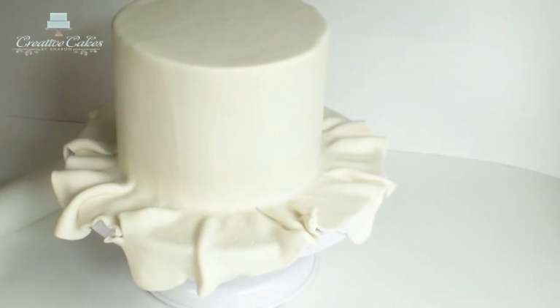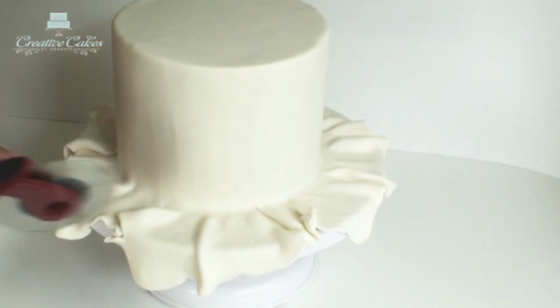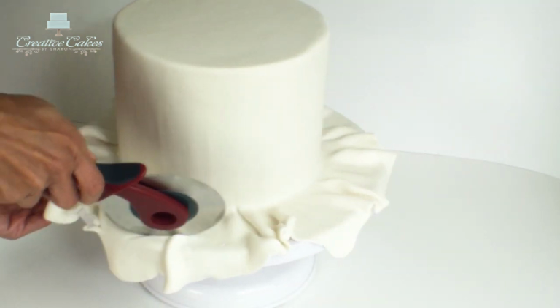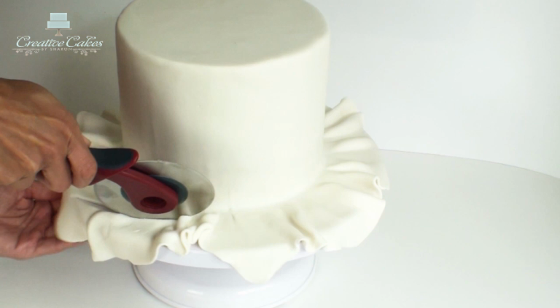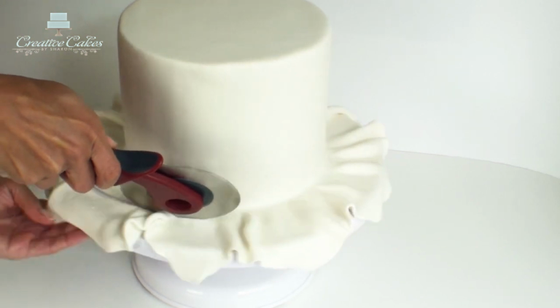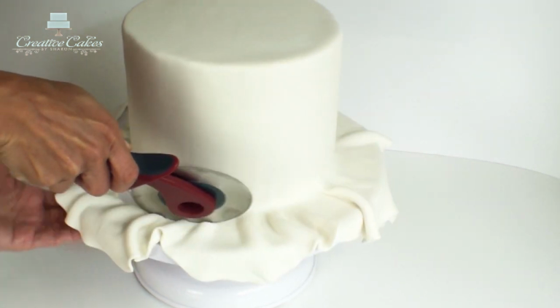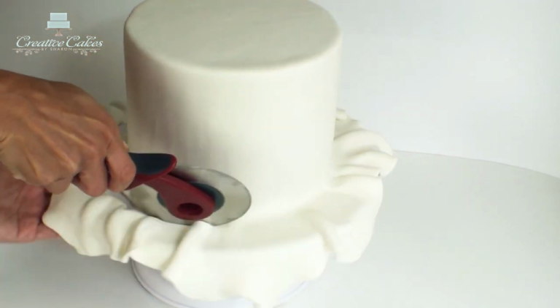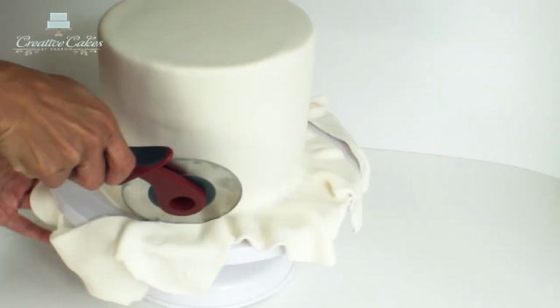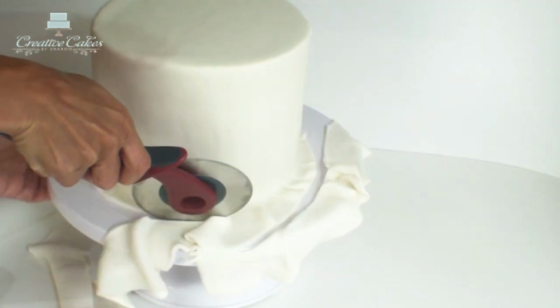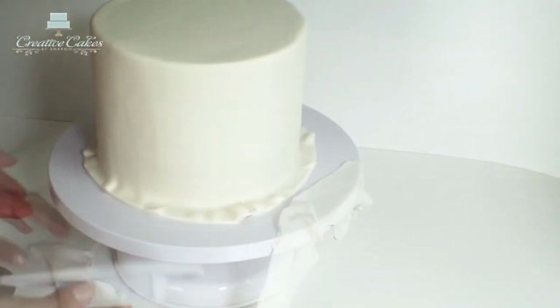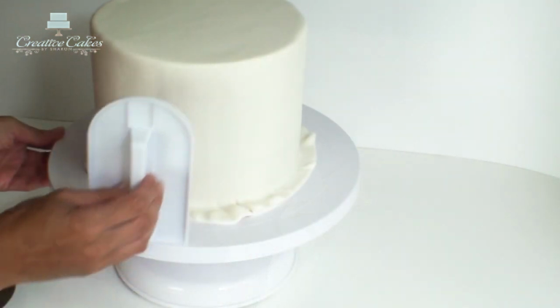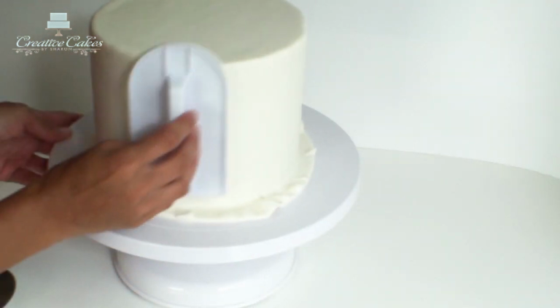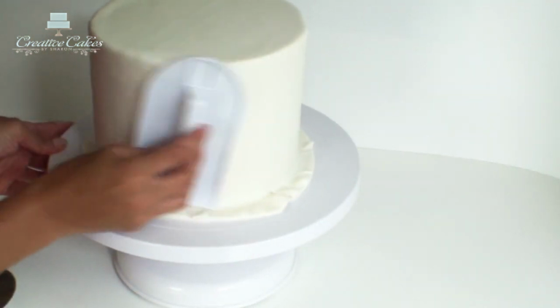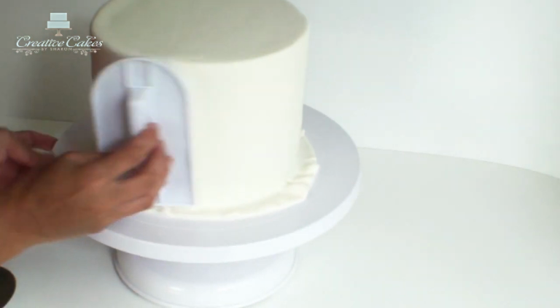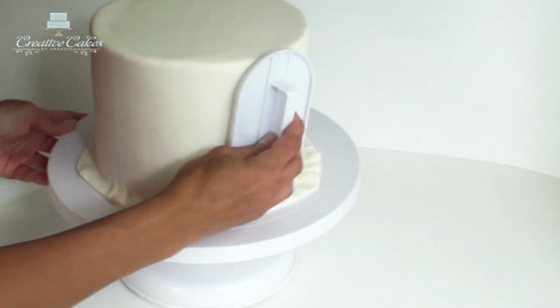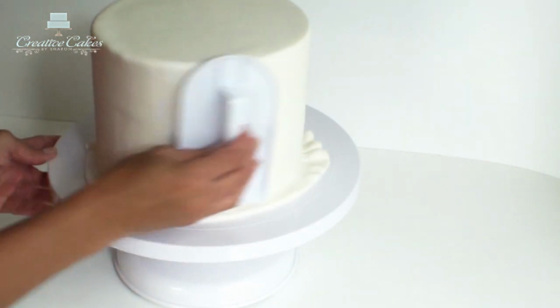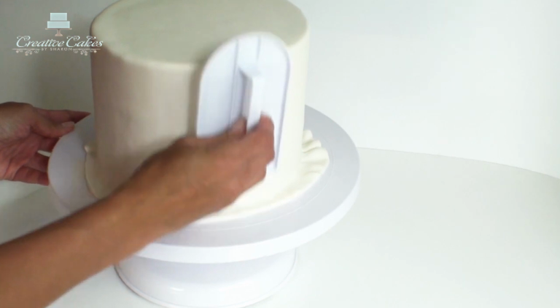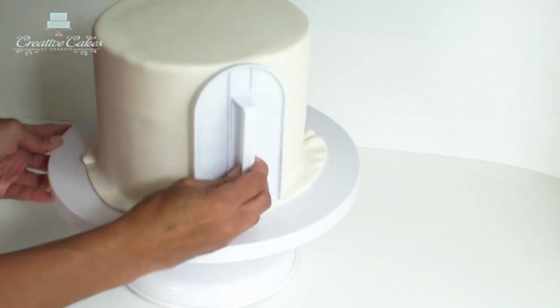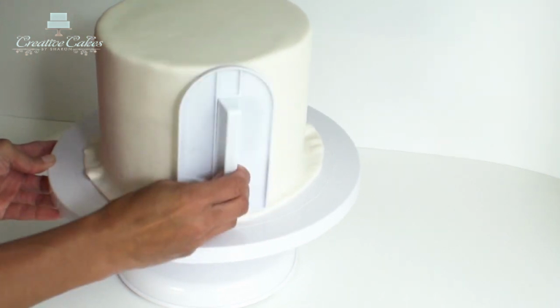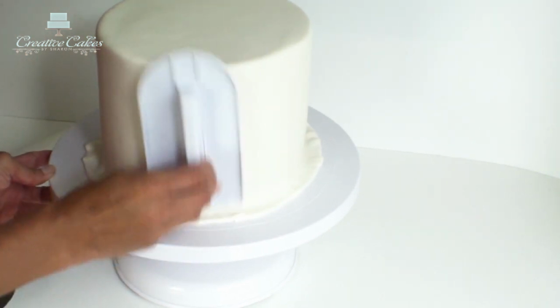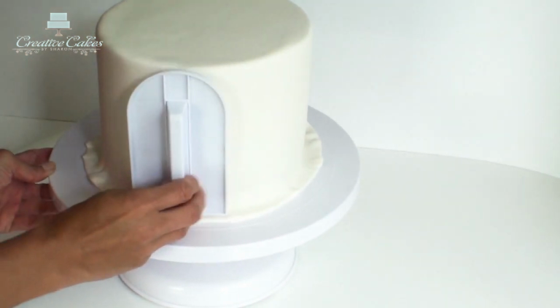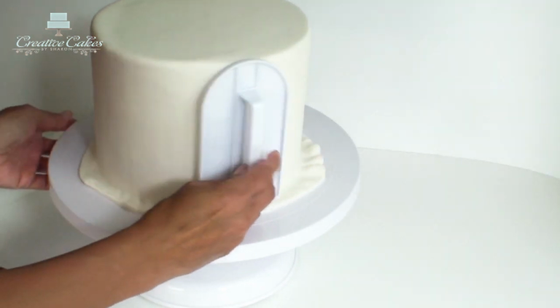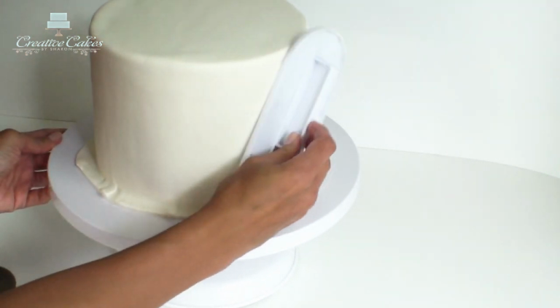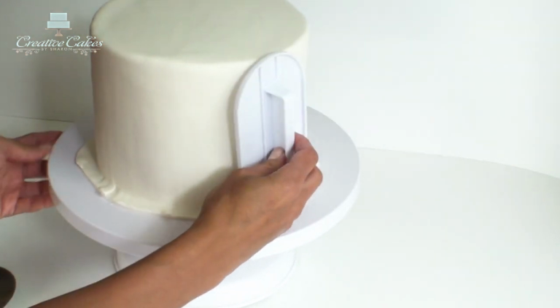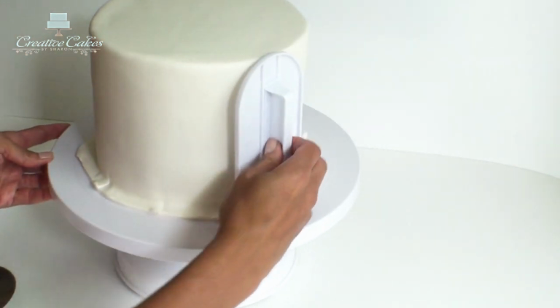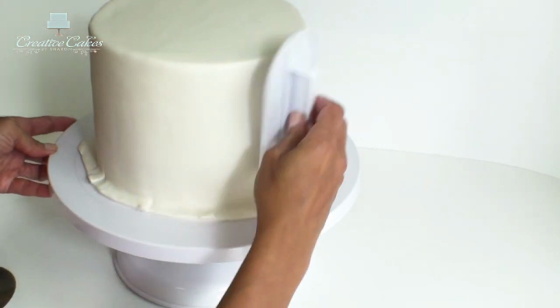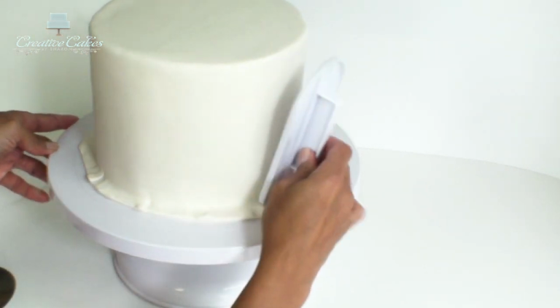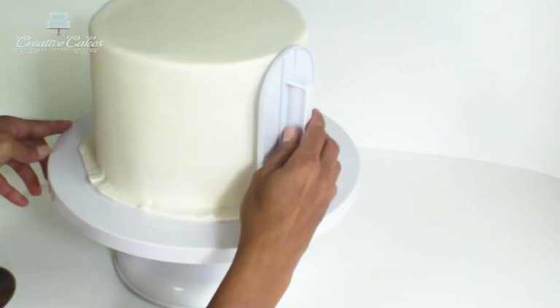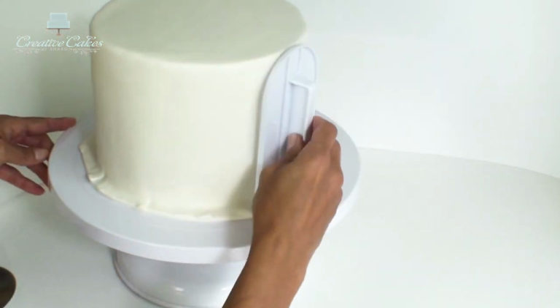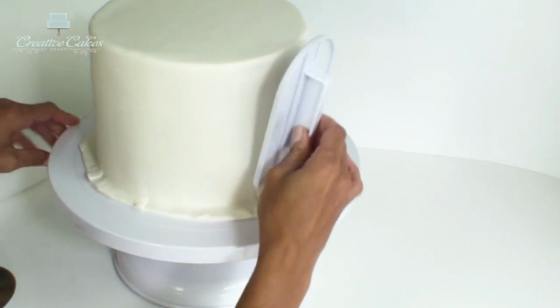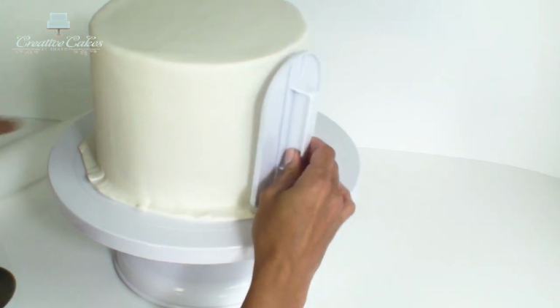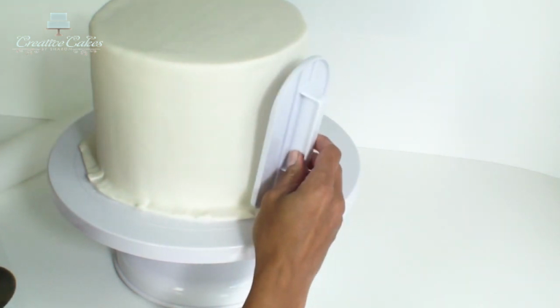Now using my pizza cutter I'm just going to trim off some of this excess fondant, and then using the cake smoother I'm going to start smoothing around the sides of the cake. But first I want to press down this little bit of fondant at the bottom.